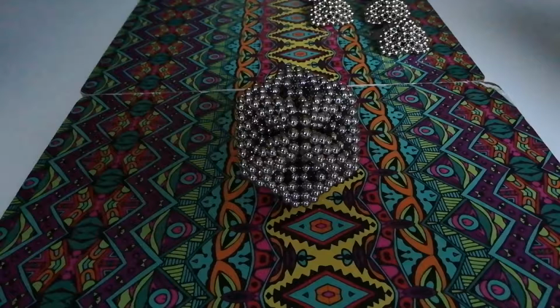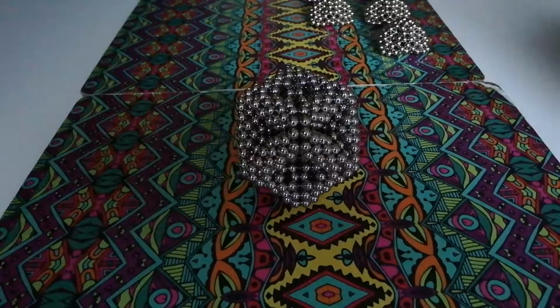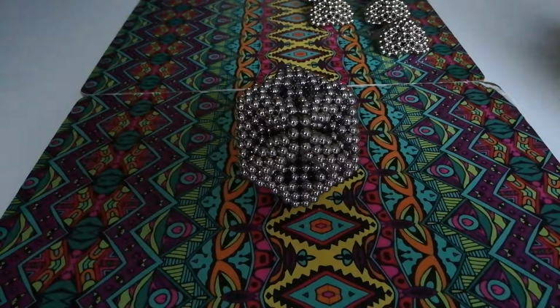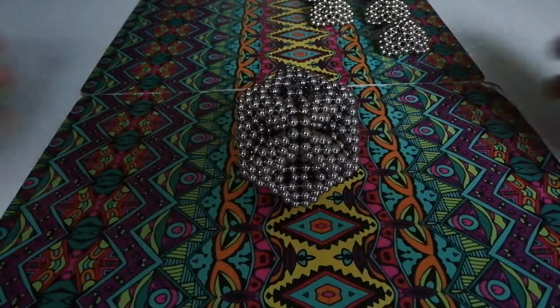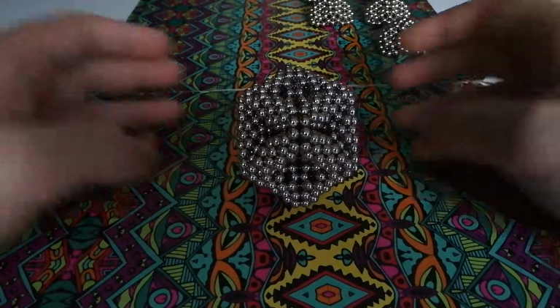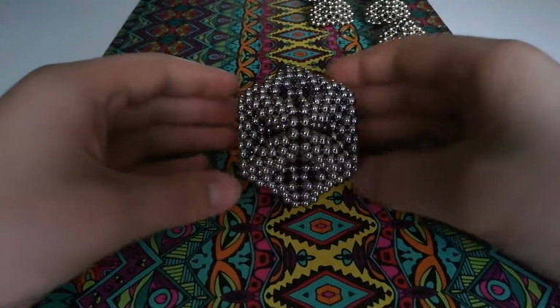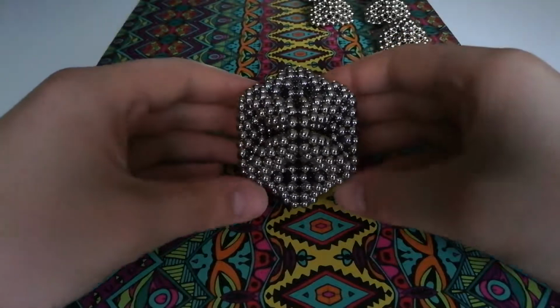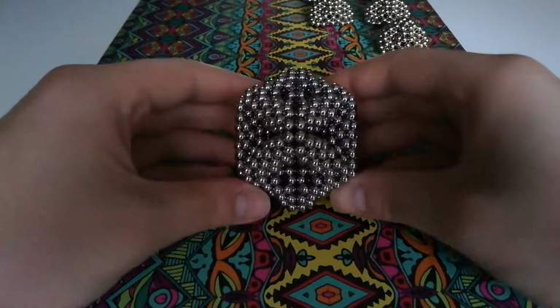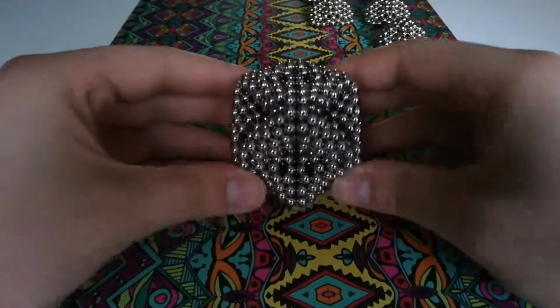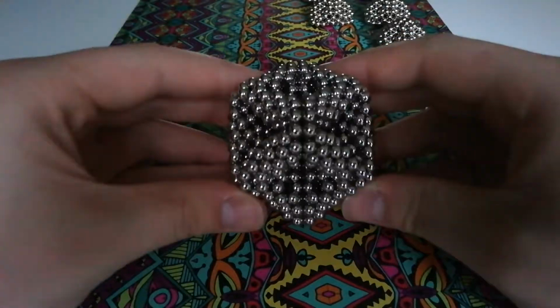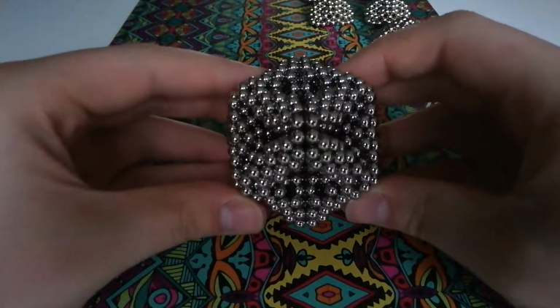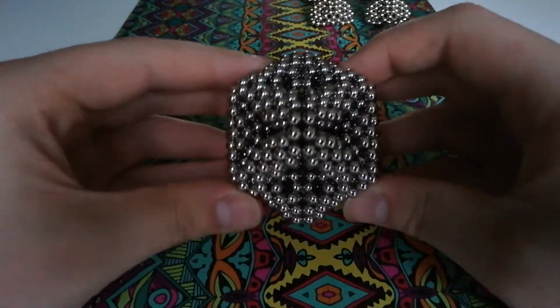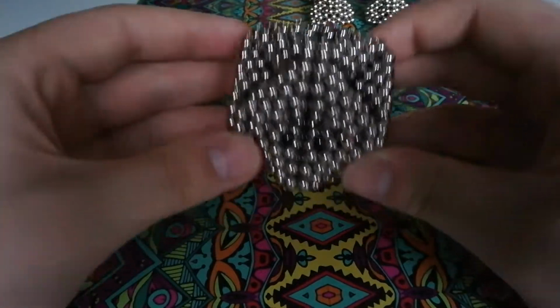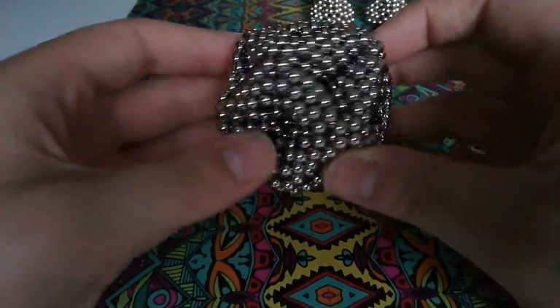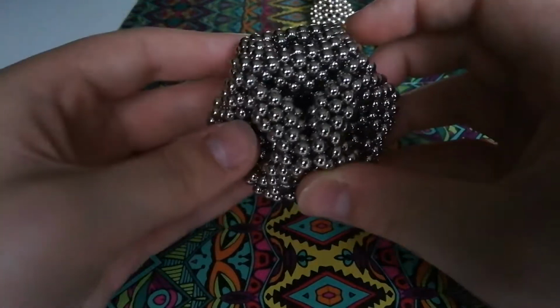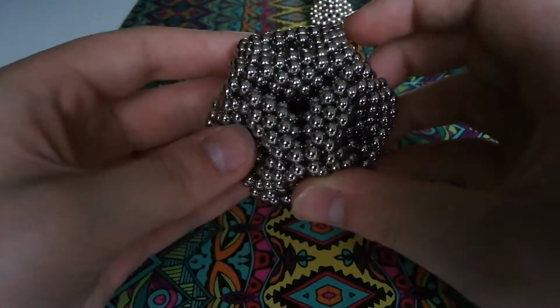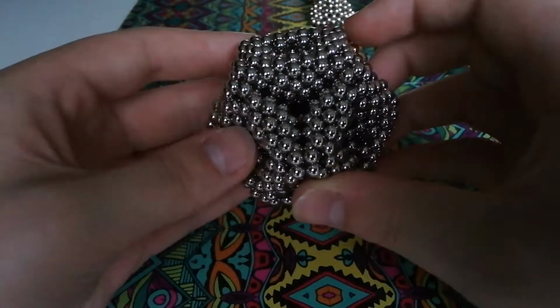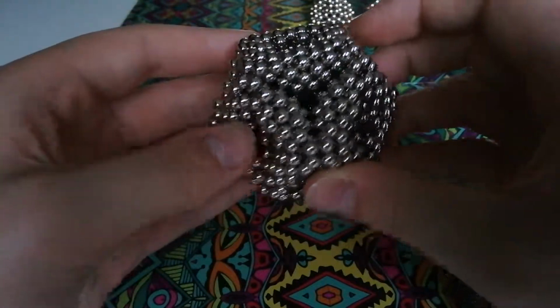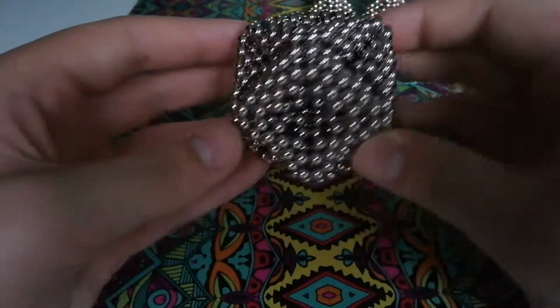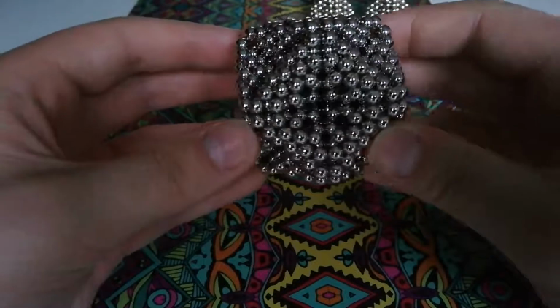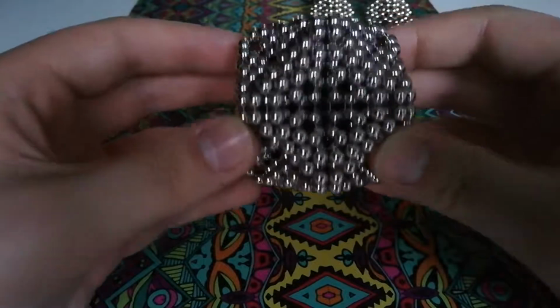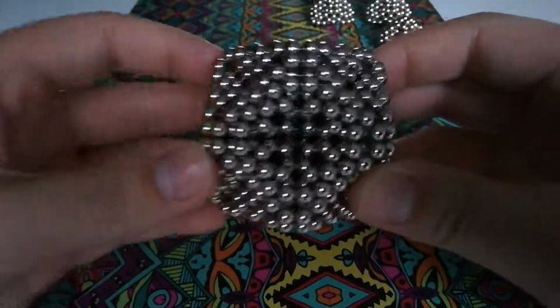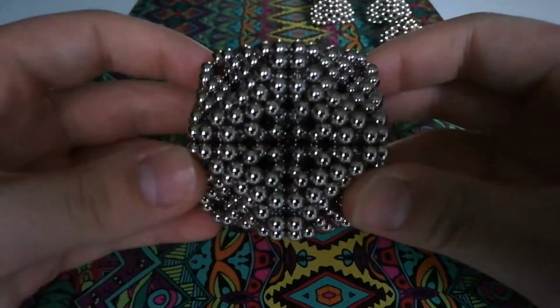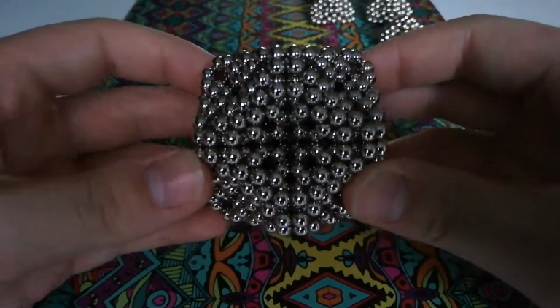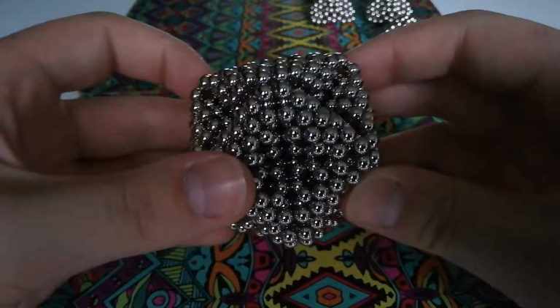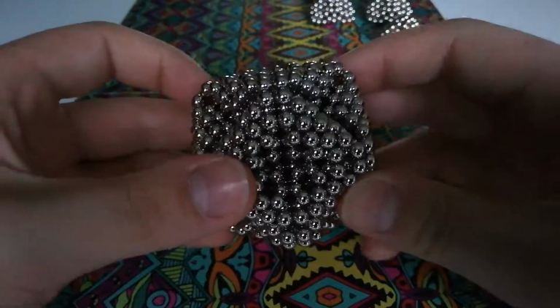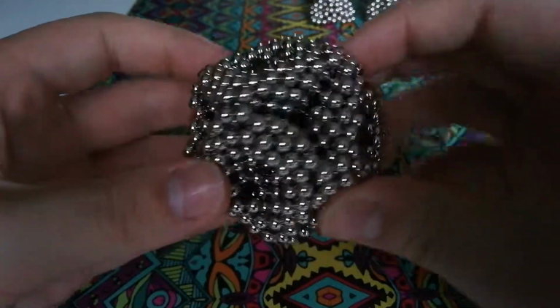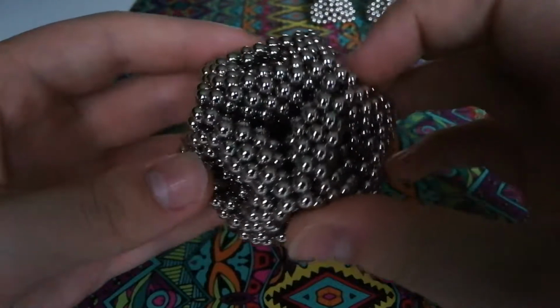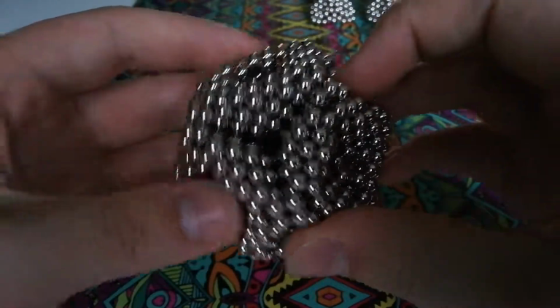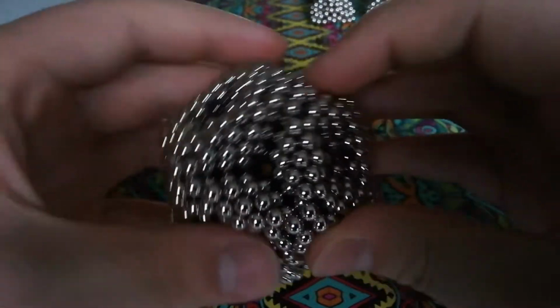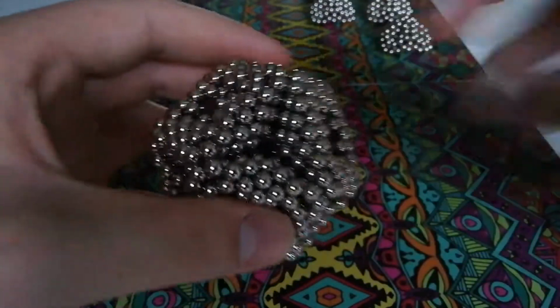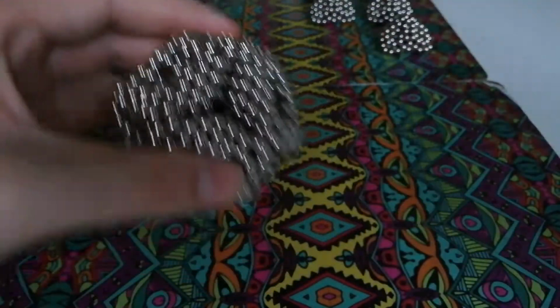Hey guys, today I'm going to be showing you how to make this cube octahedron shape out of zen magnets. It takes exactly four sets of magnets to make, or half a mandala set.